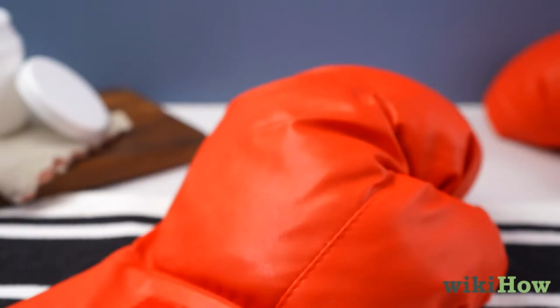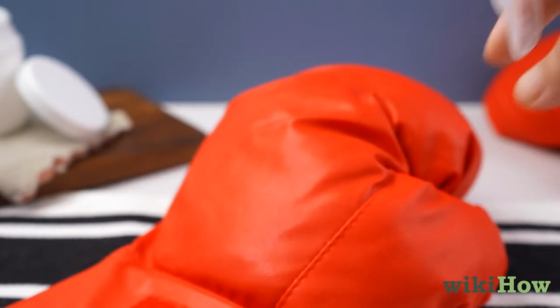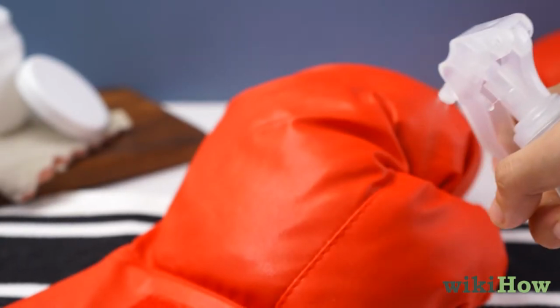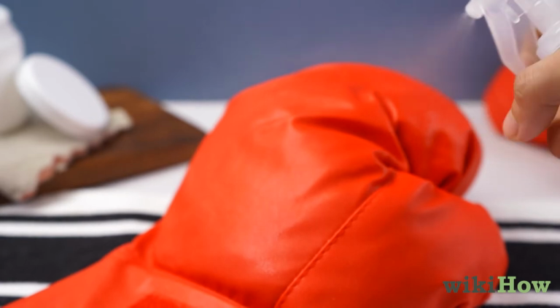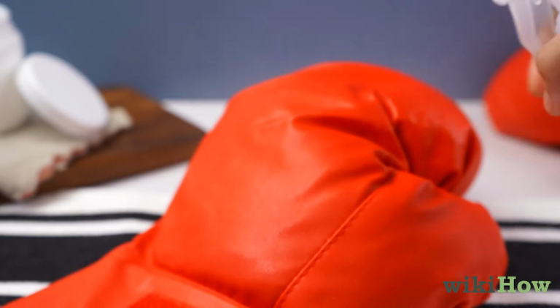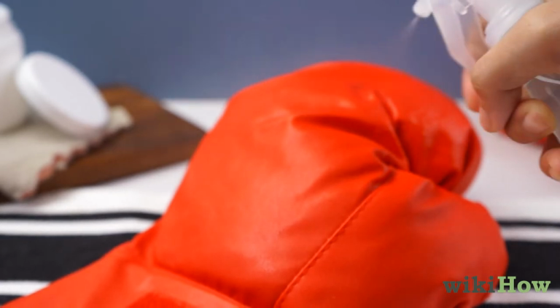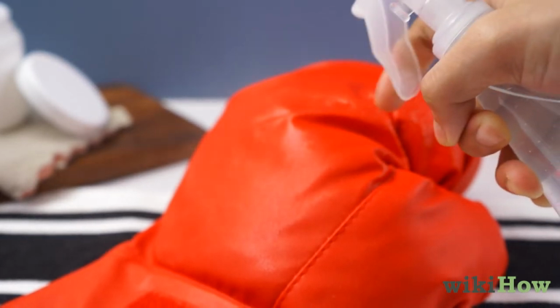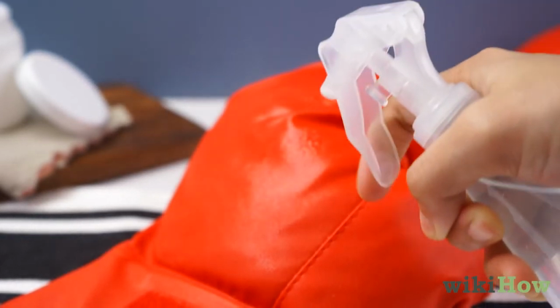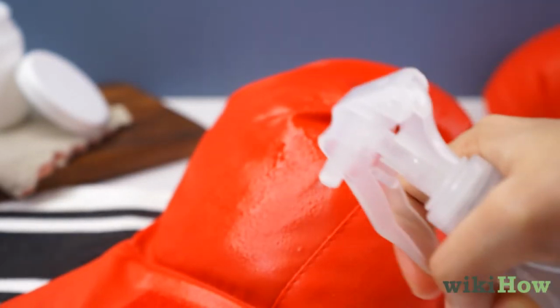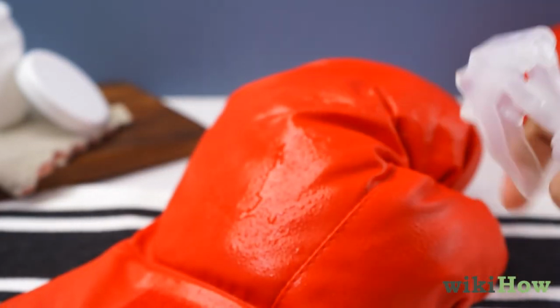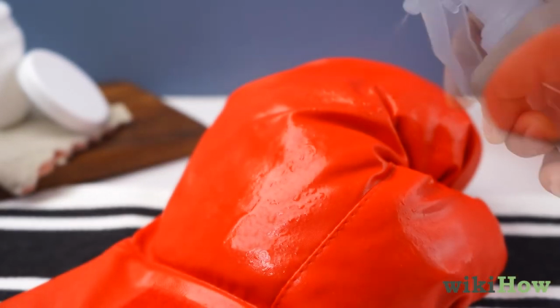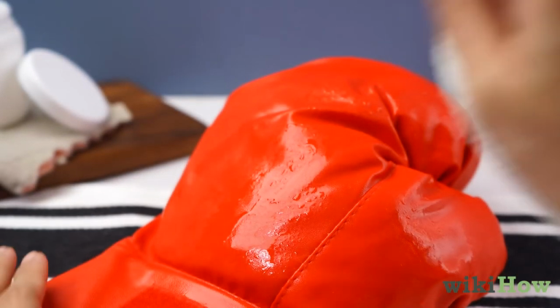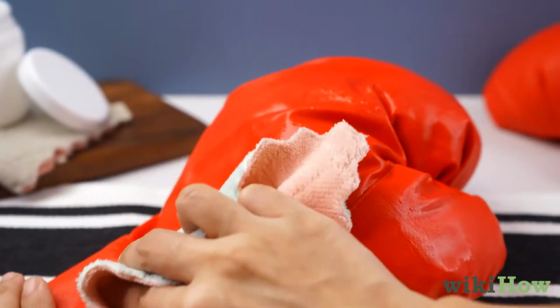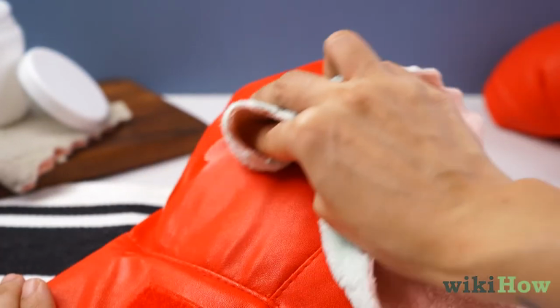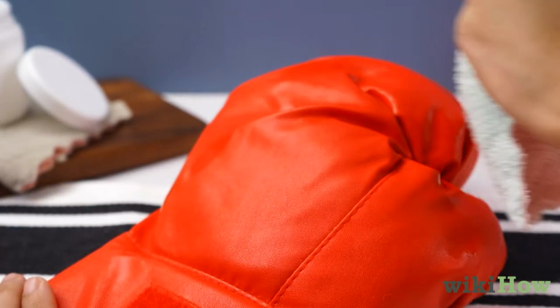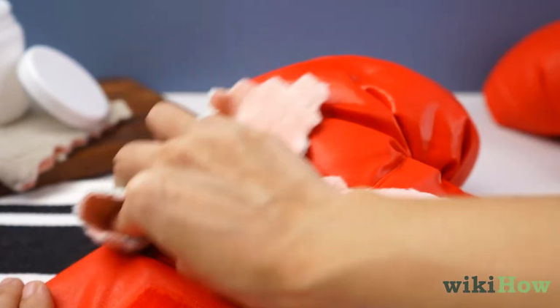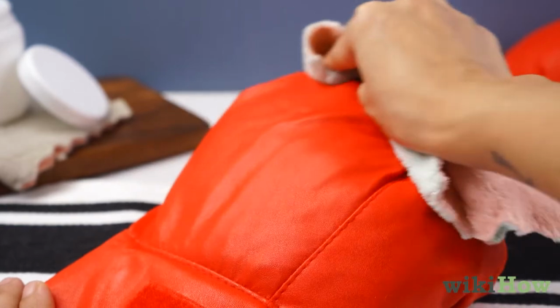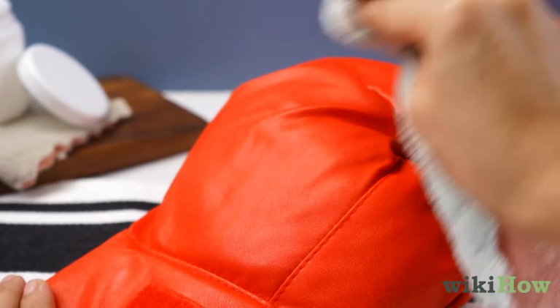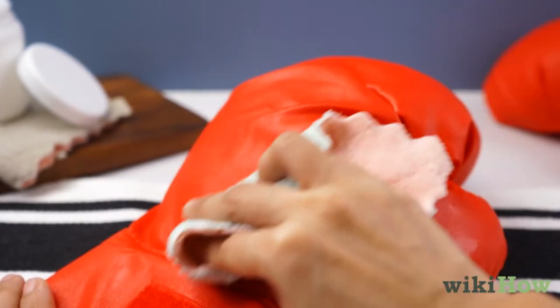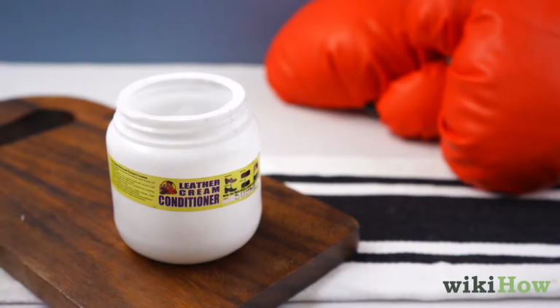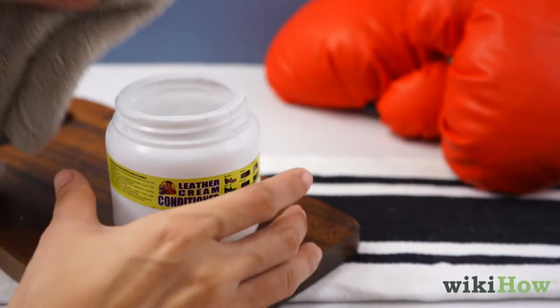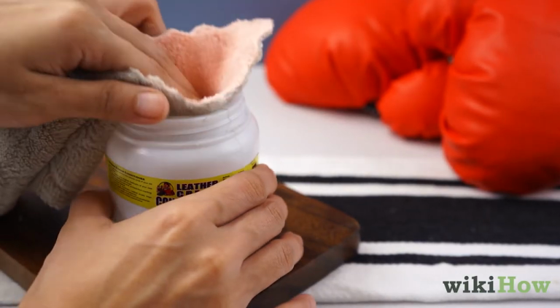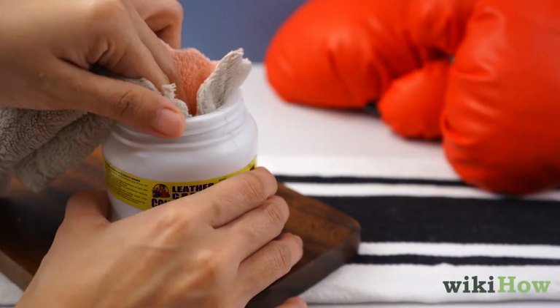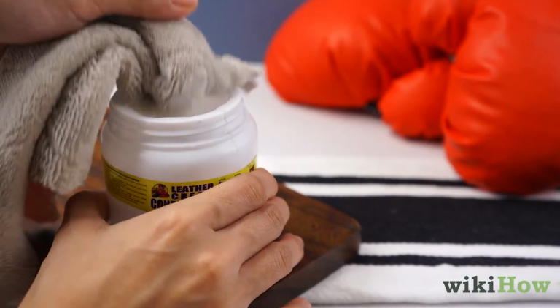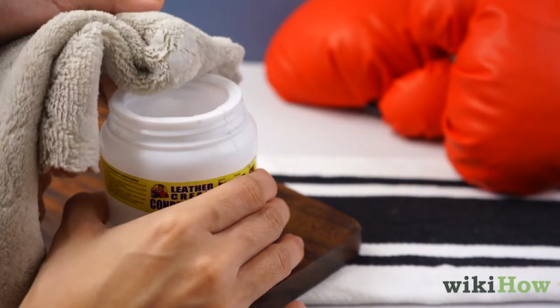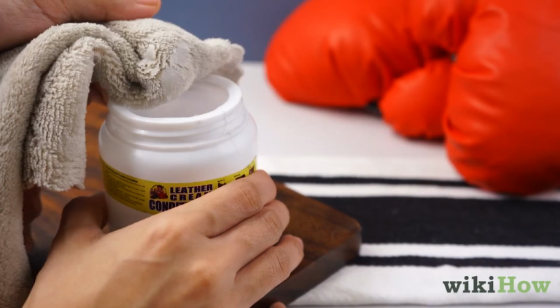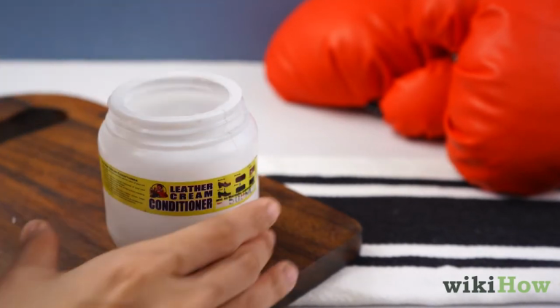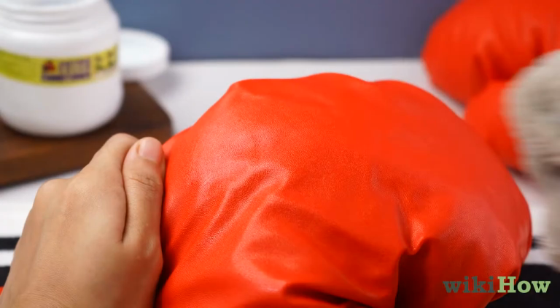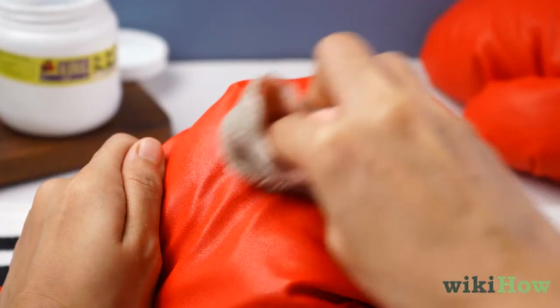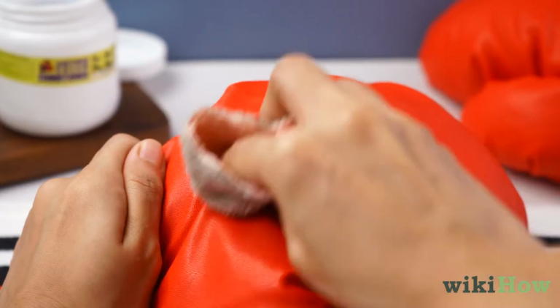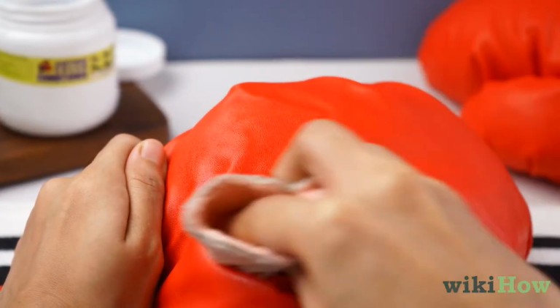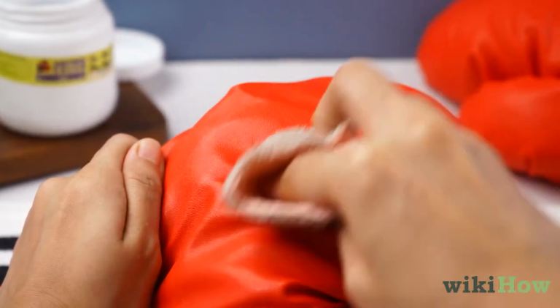Spray the outside of your gloves with the vinegar and water mixture too, then wipe down the gloves with a cloth. Apply a leather conditioner to the outside of the gloves when you're finished so they don't dry out.